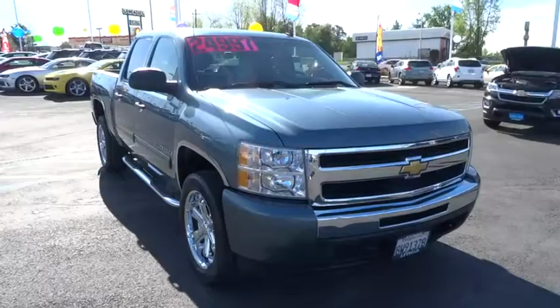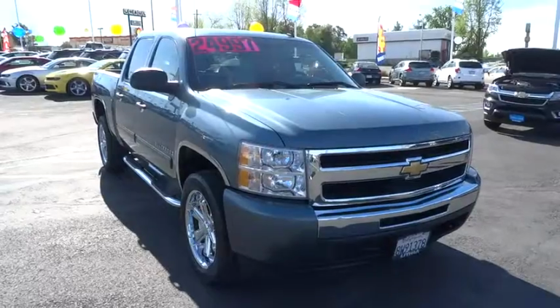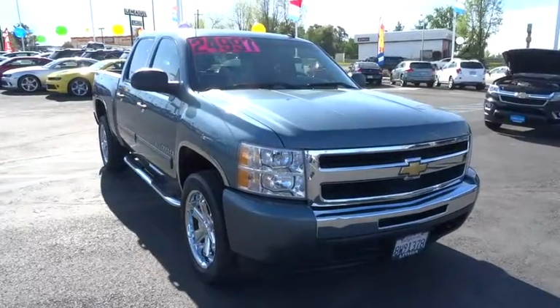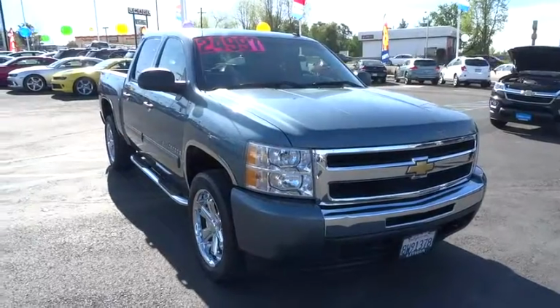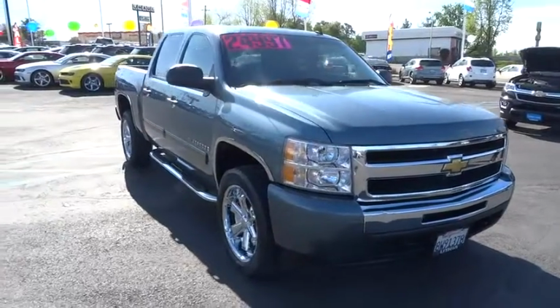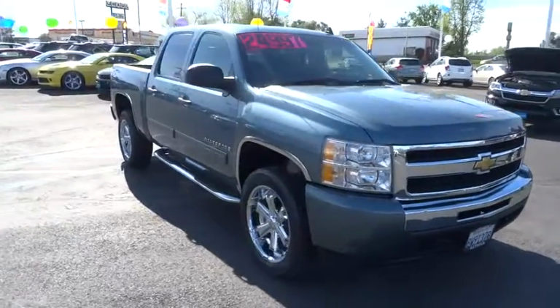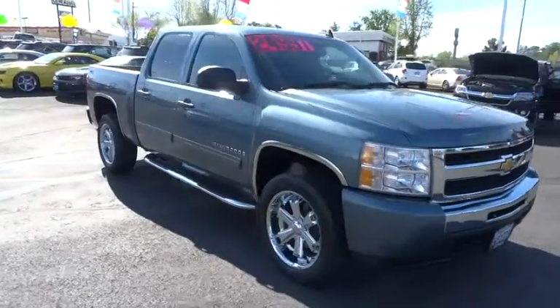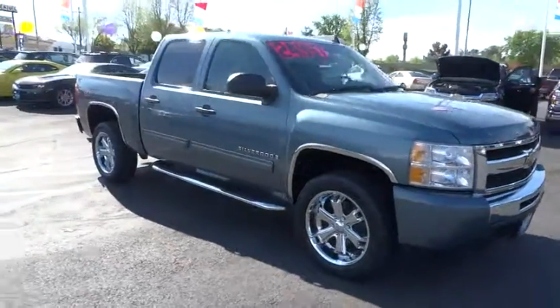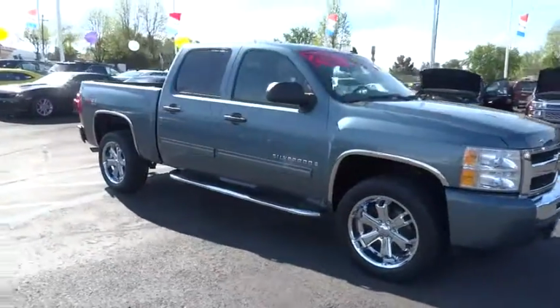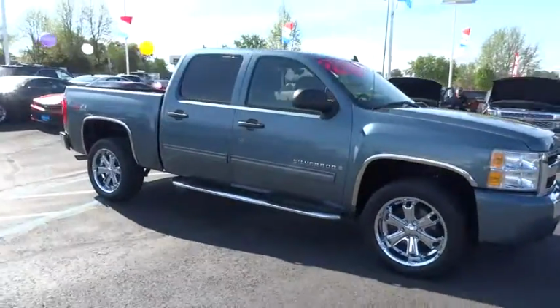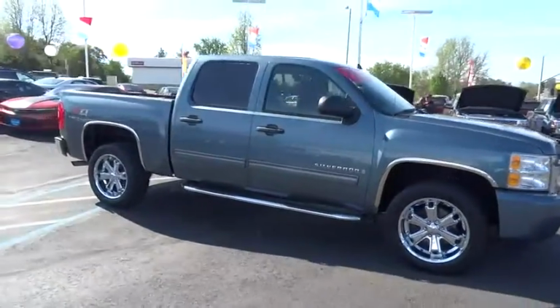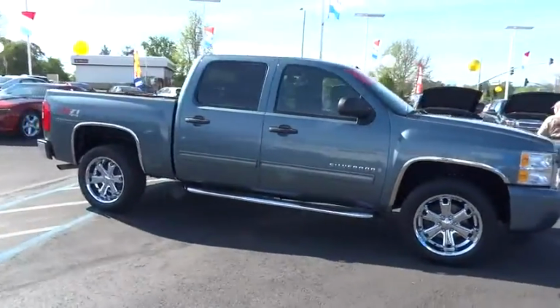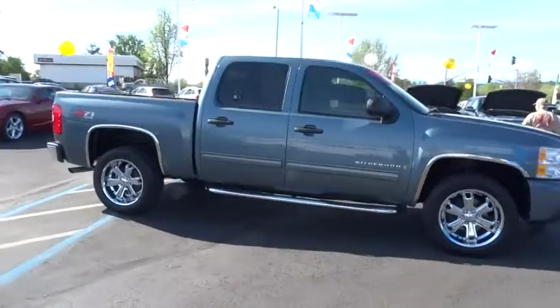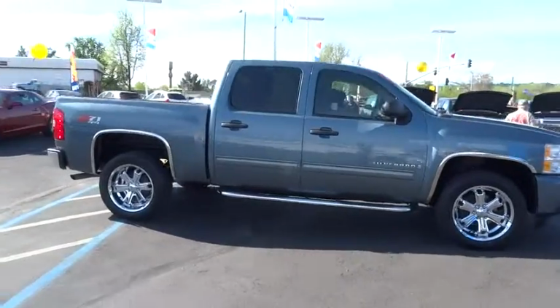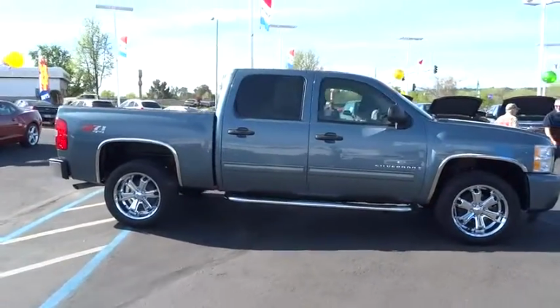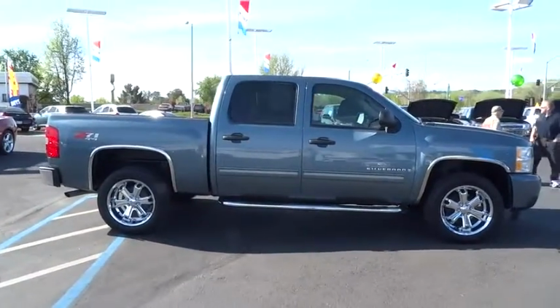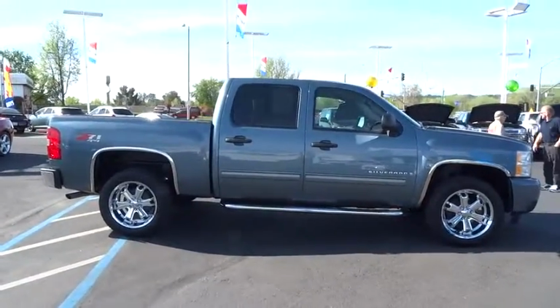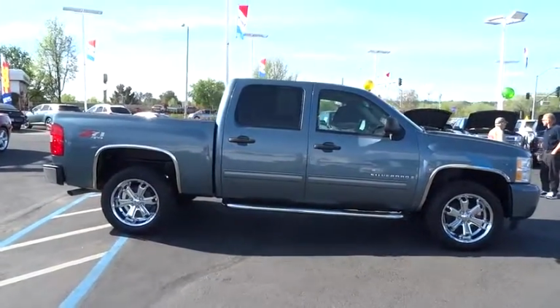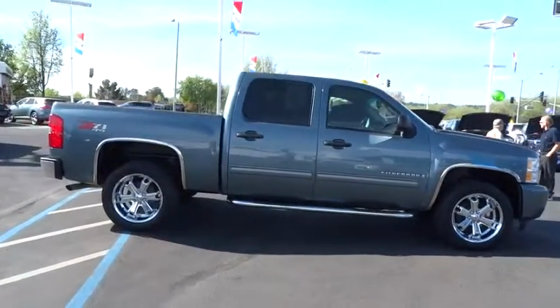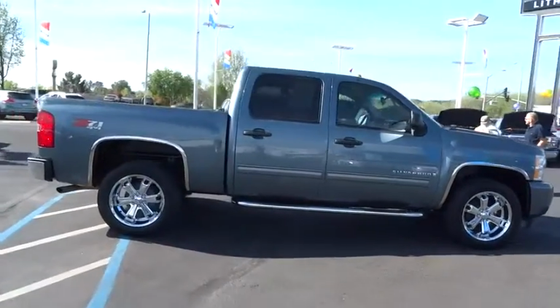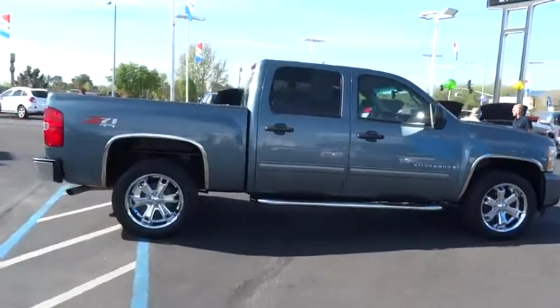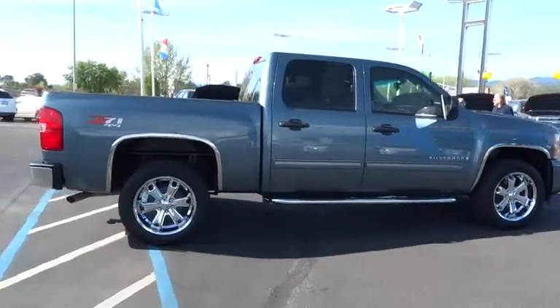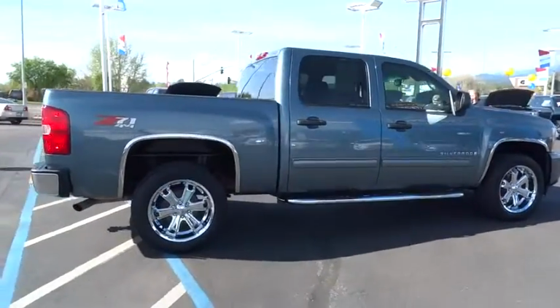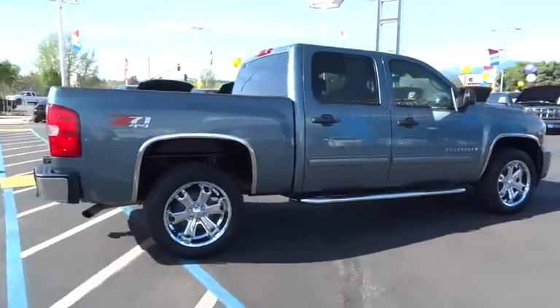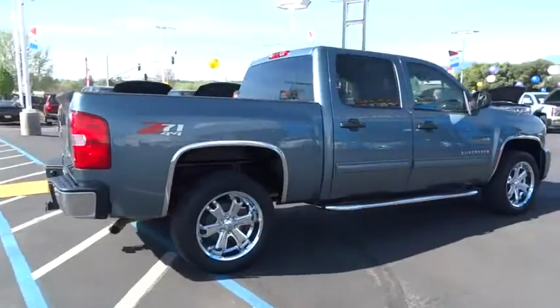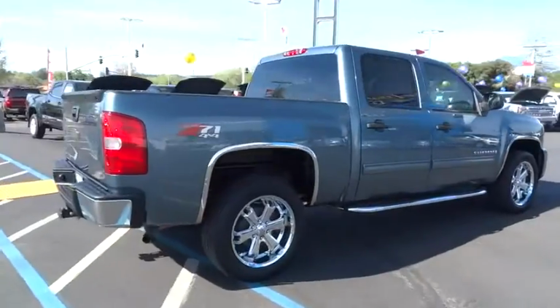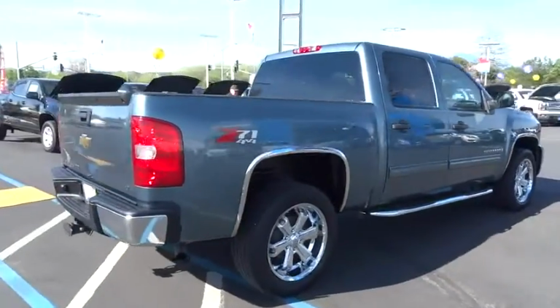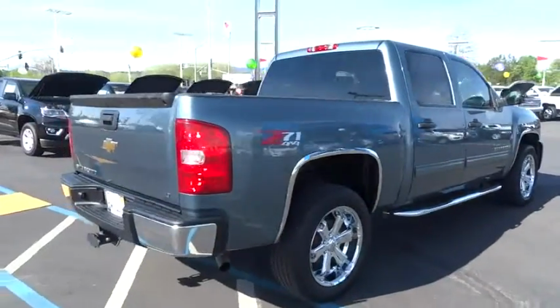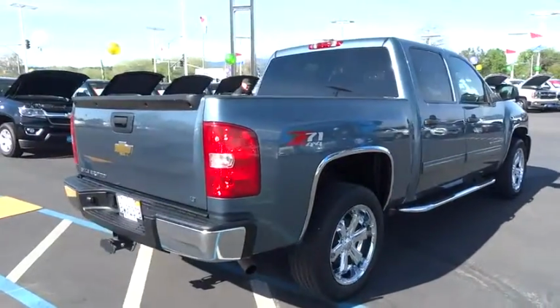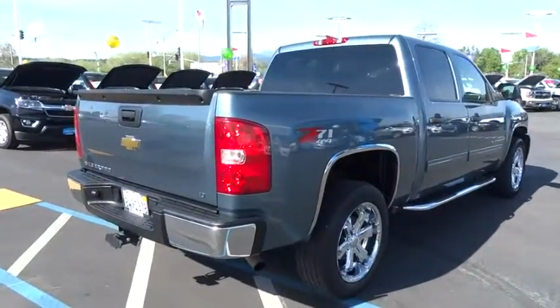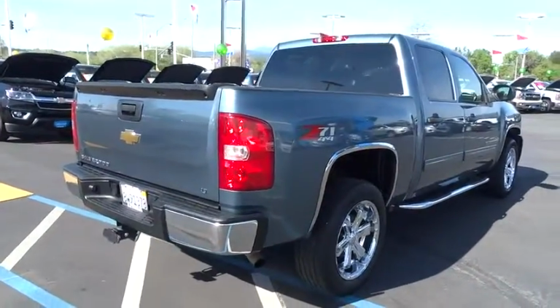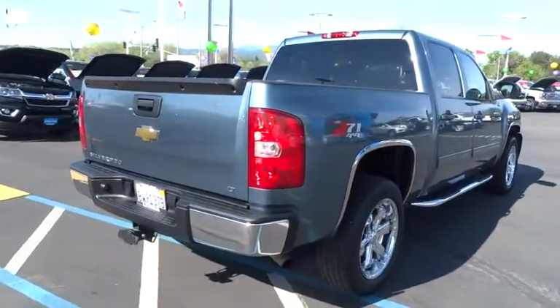The 2009 Silverado 1500. The Chevy Silverado 1500 has the lowest cost of ownership of any full-size pickup. This vehicle has less than 100,000 miles. Here are some of this vehicle's great options.